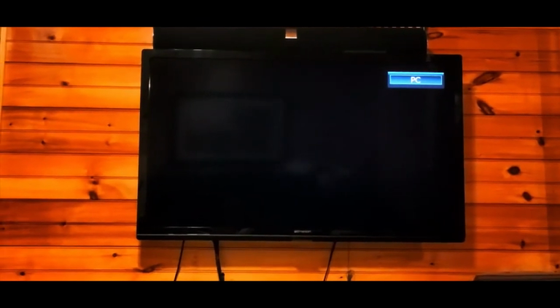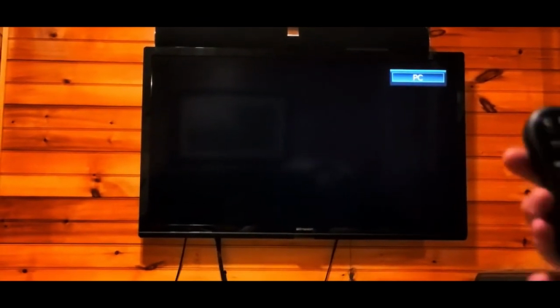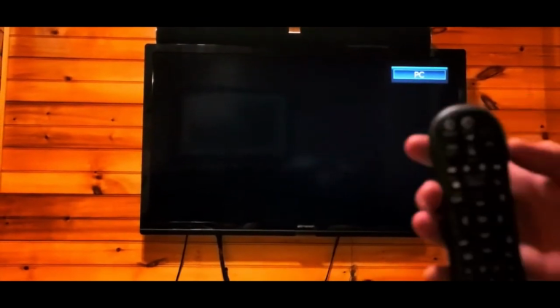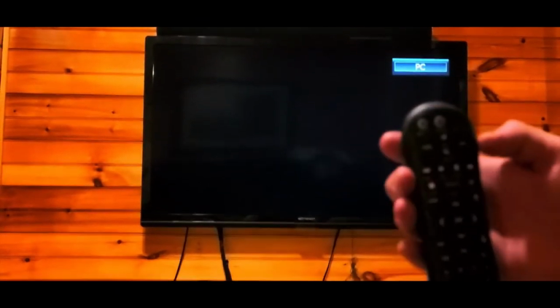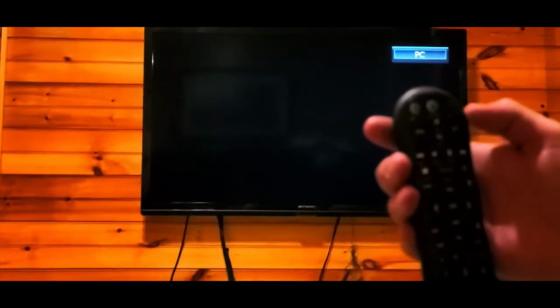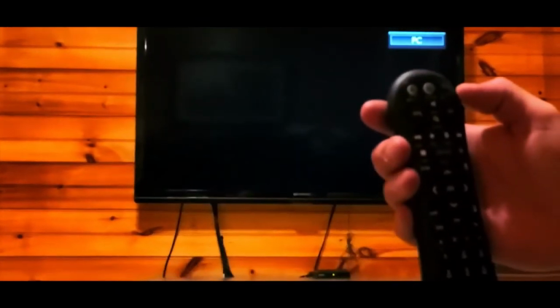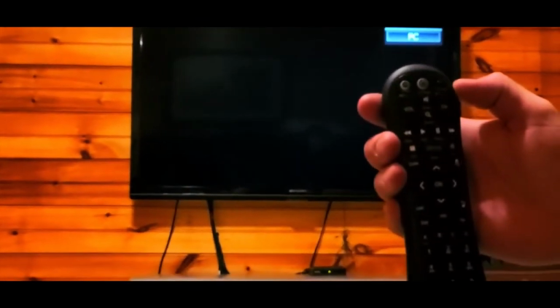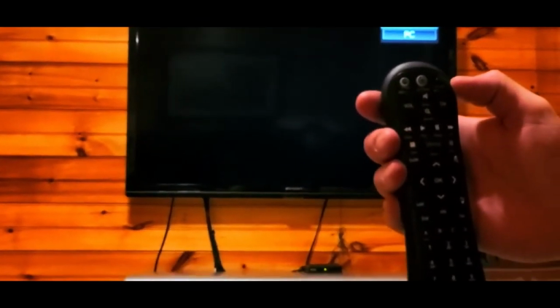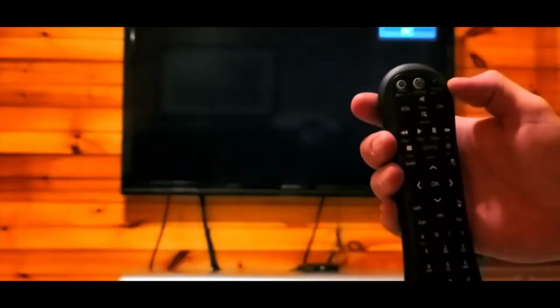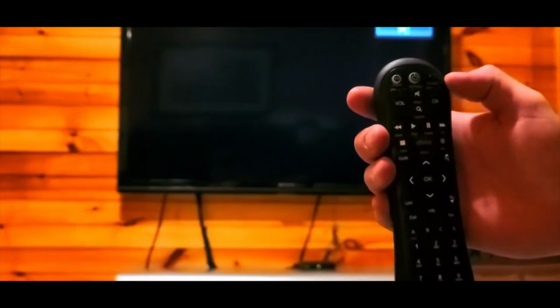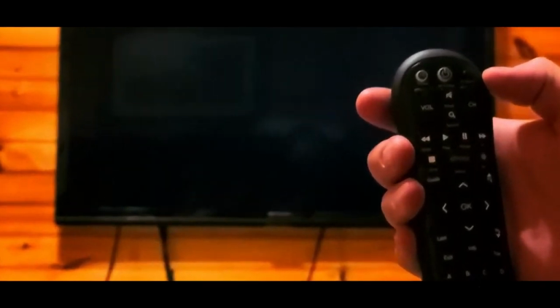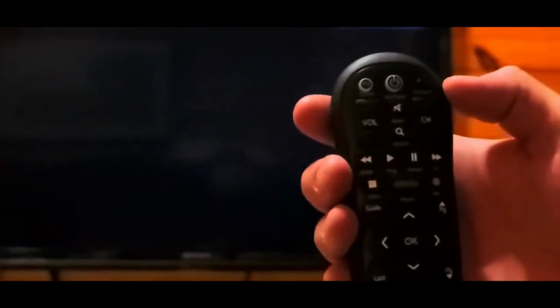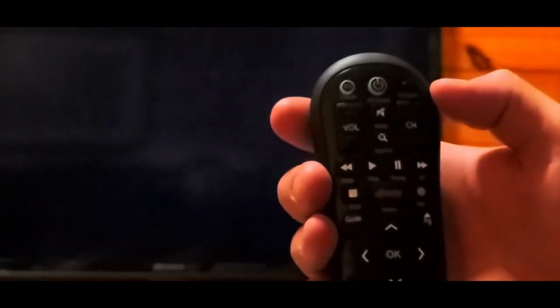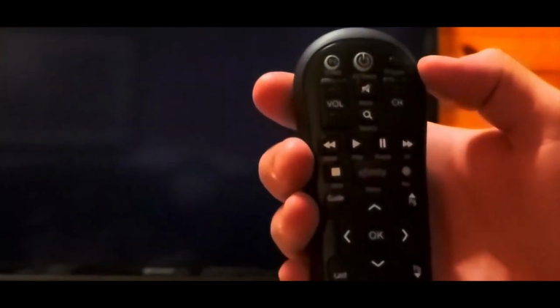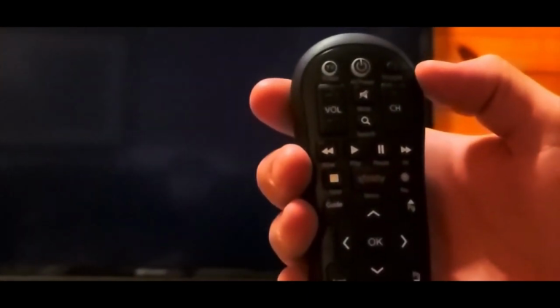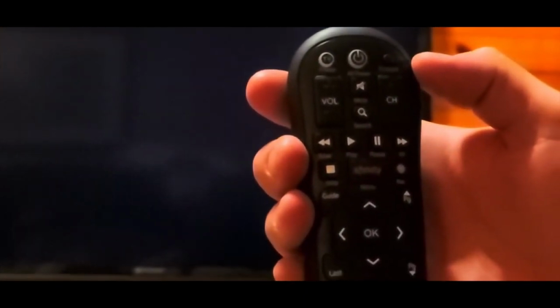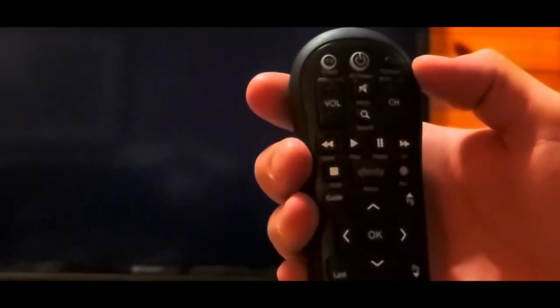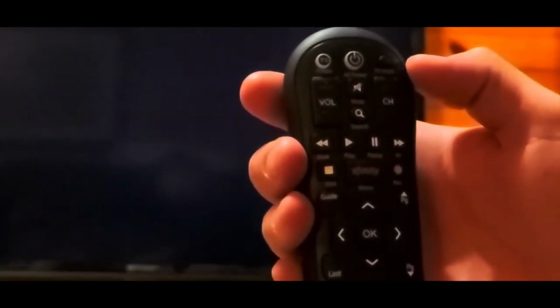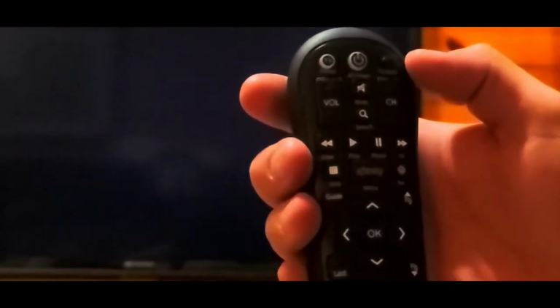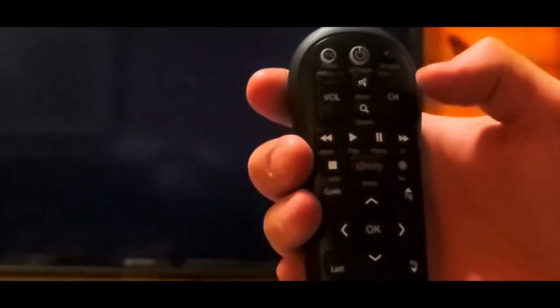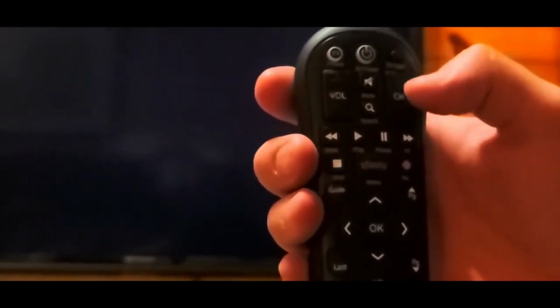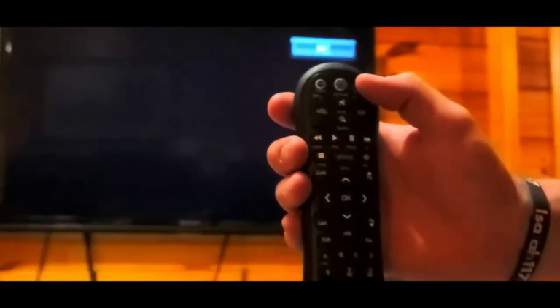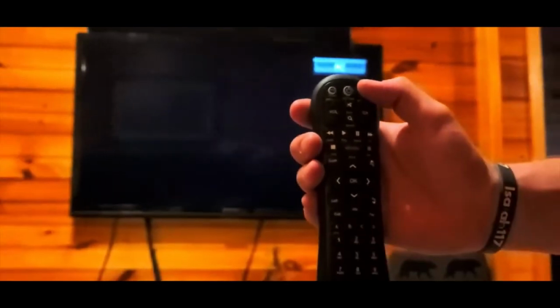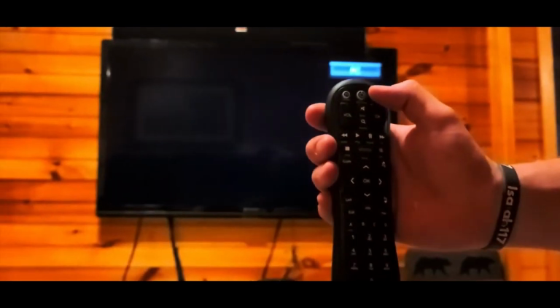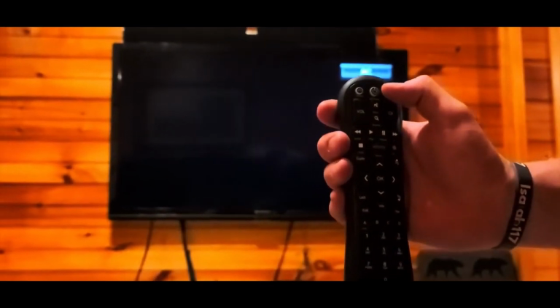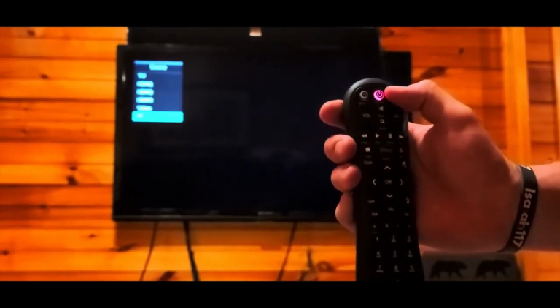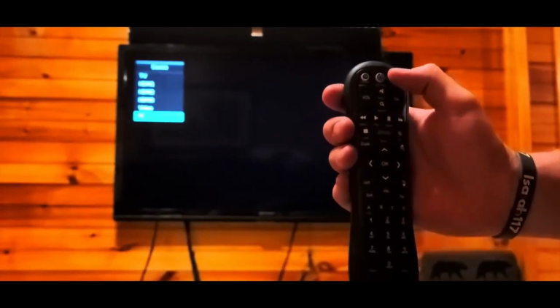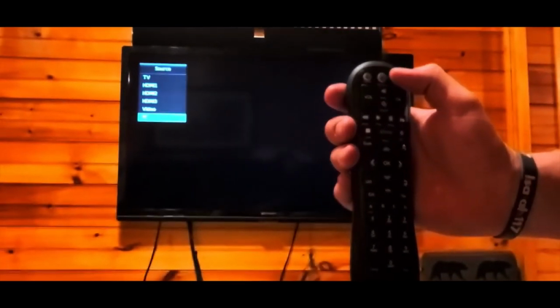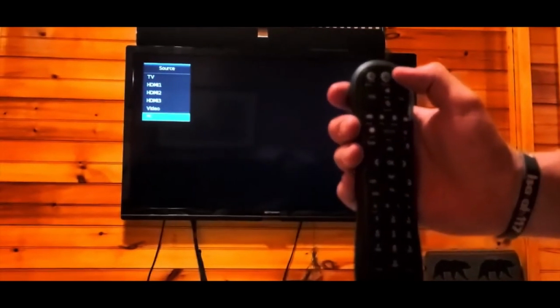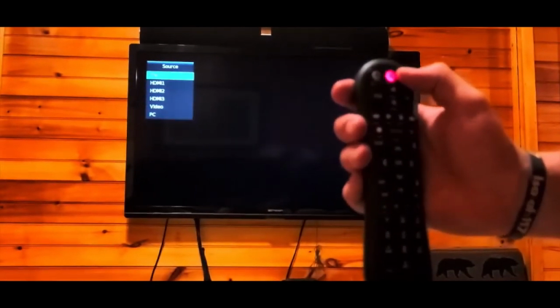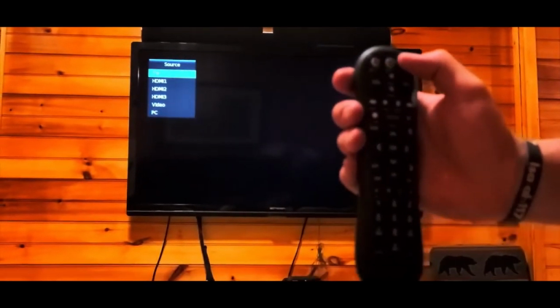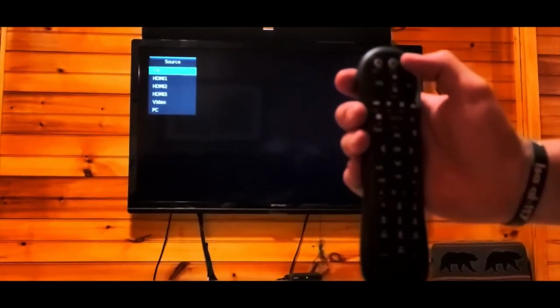The next step — if you're trying to find cable — you want to go back to that remote control and select your TV input. Find the 'Input' or 'Source' button on the remote control. In this case it's in the top right-hand corner. Select that and let the TV go through each source.